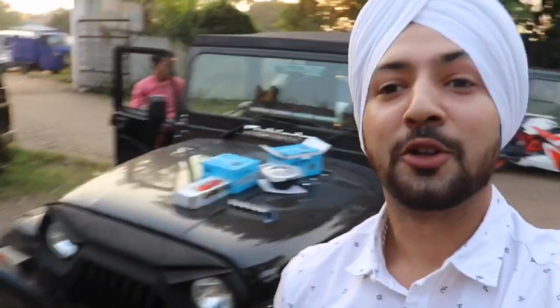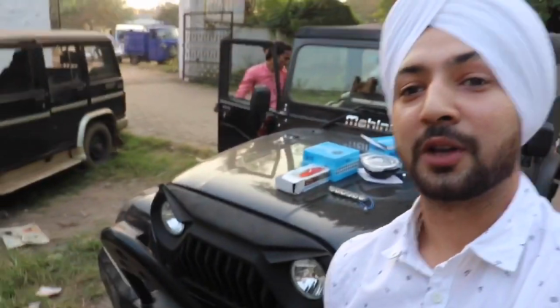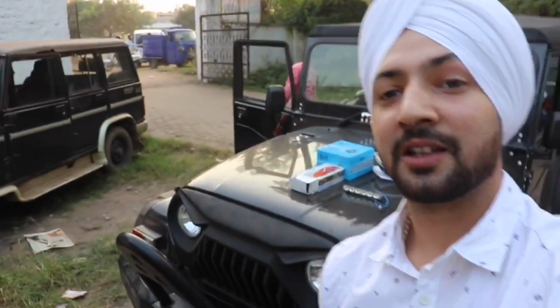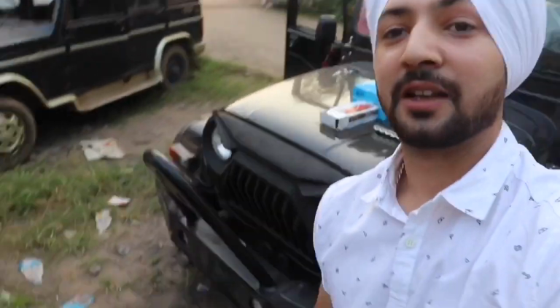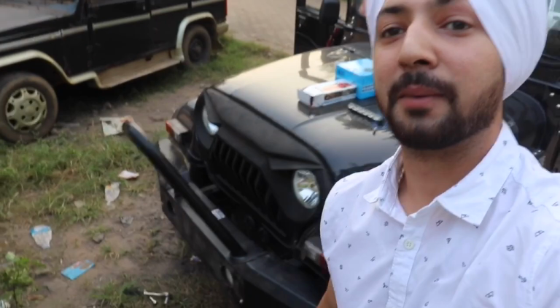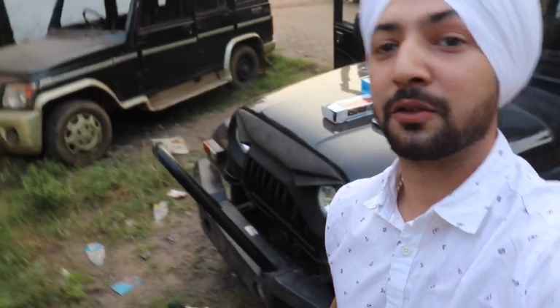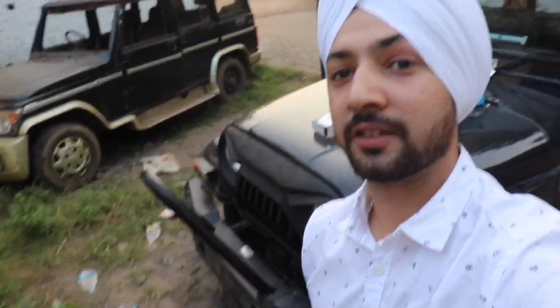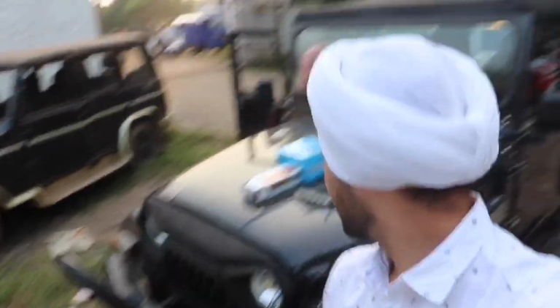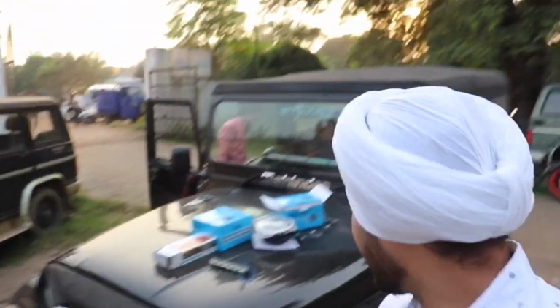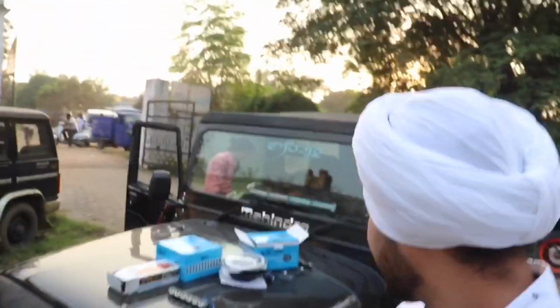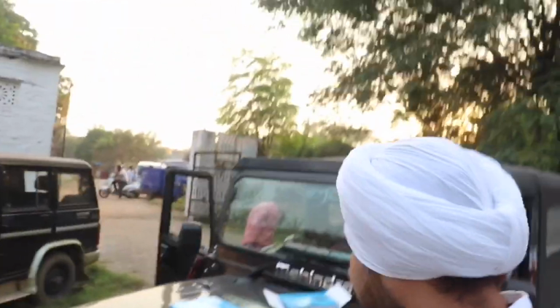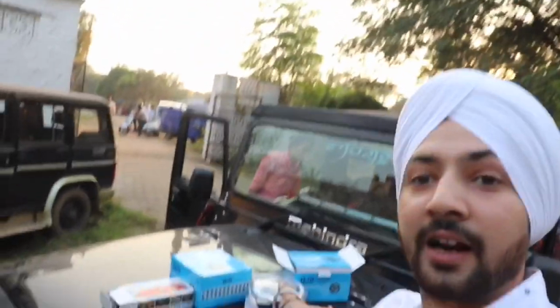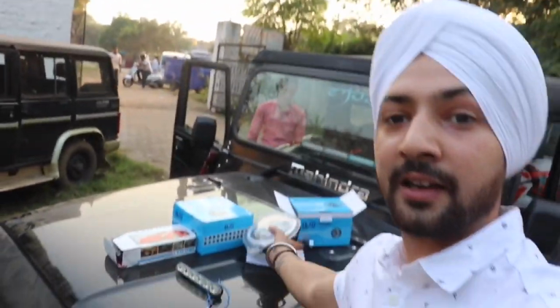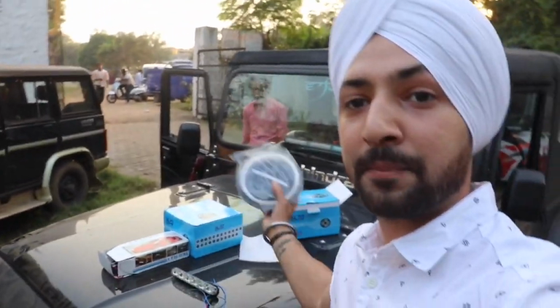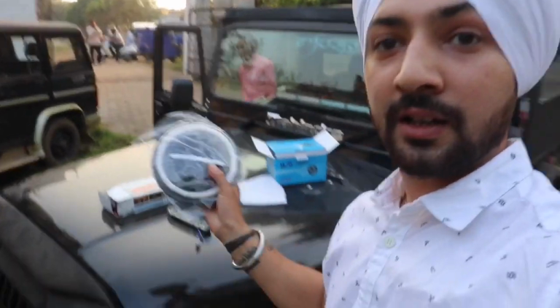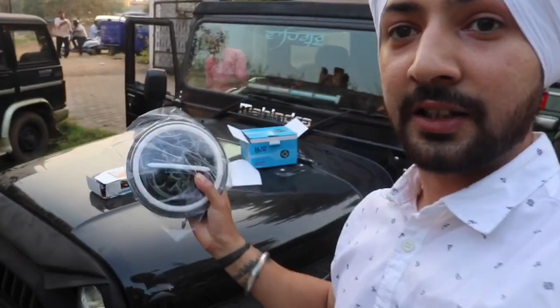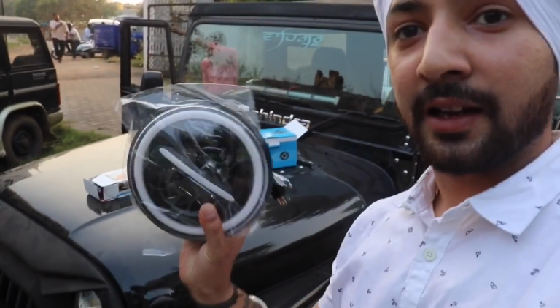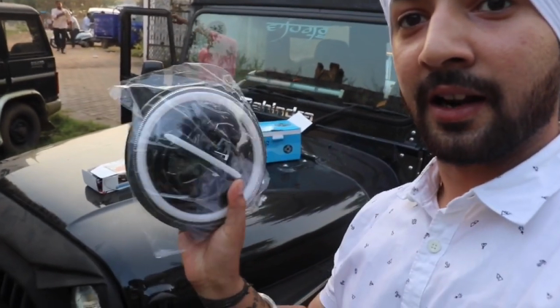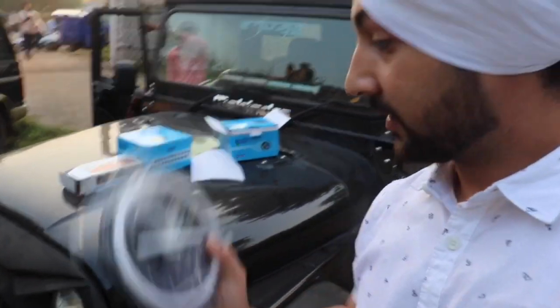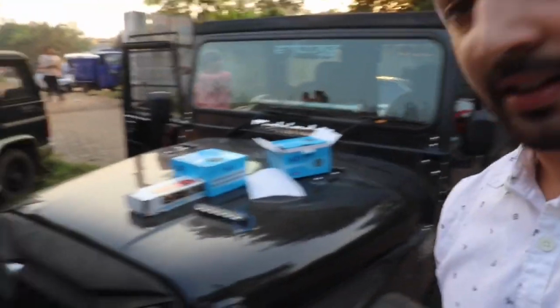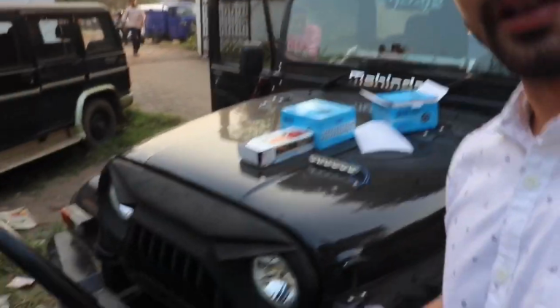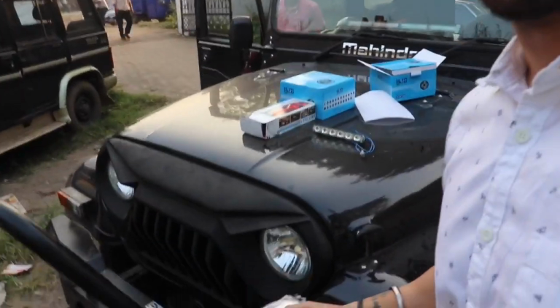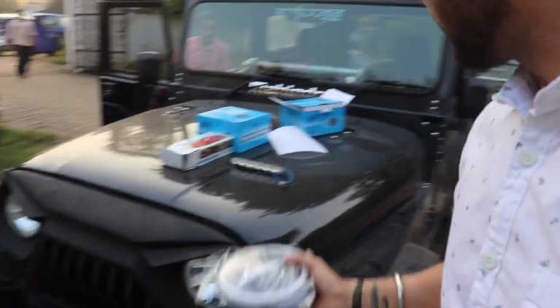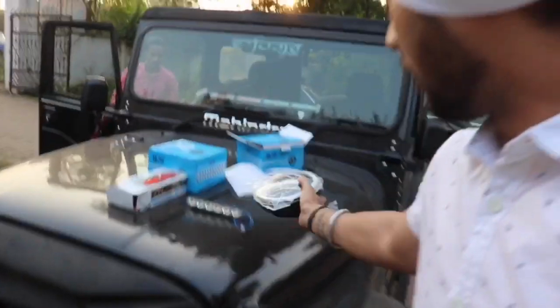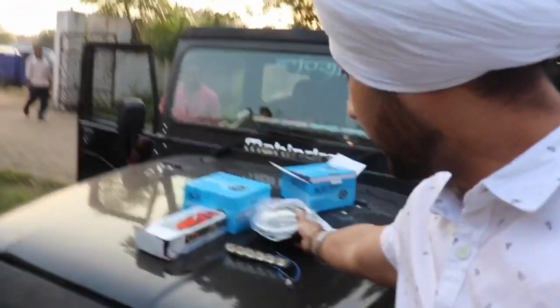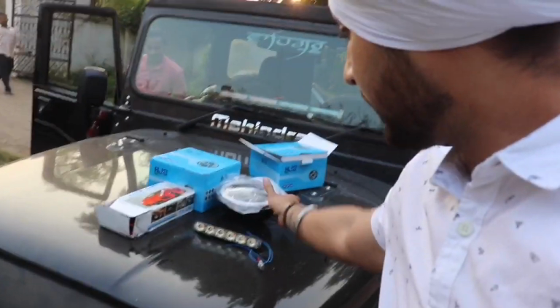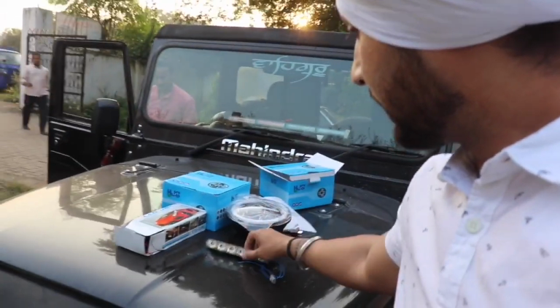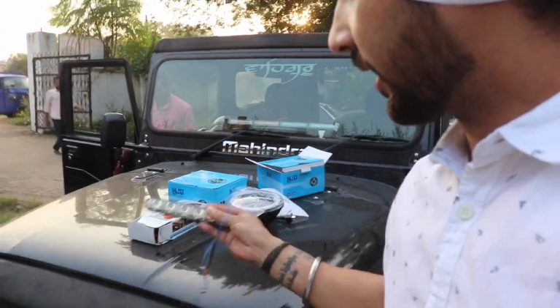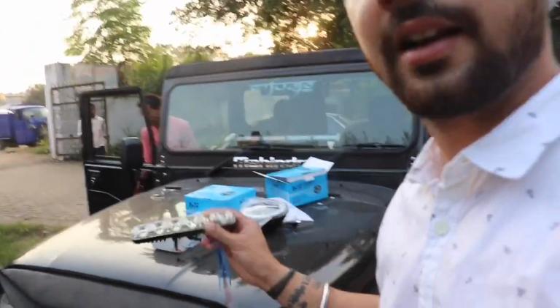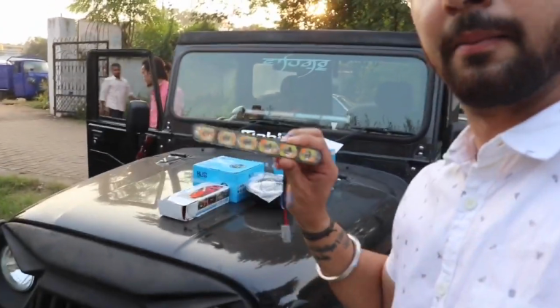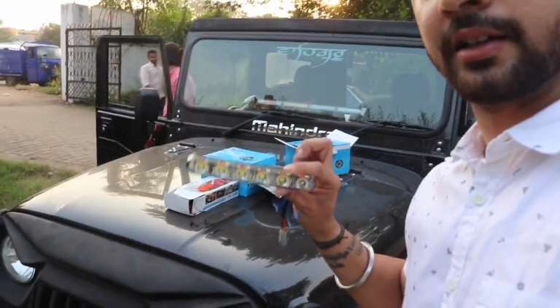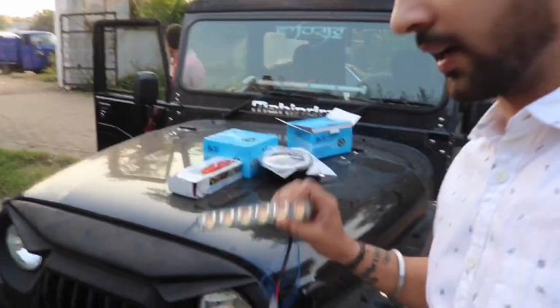As you can see, now the bumper is fully fixed. And now we have the headlights — these are the DRL headlights. We will replace these, and this is the DRL blinkers and indicators.